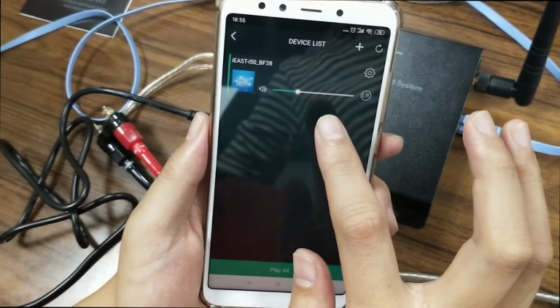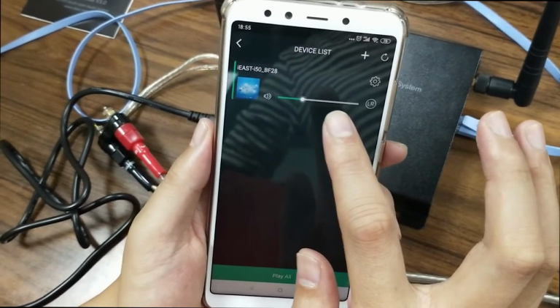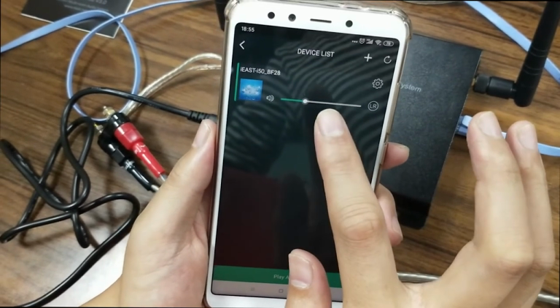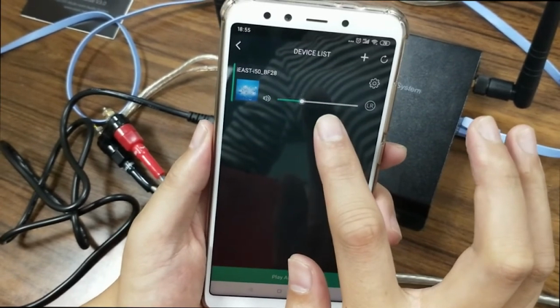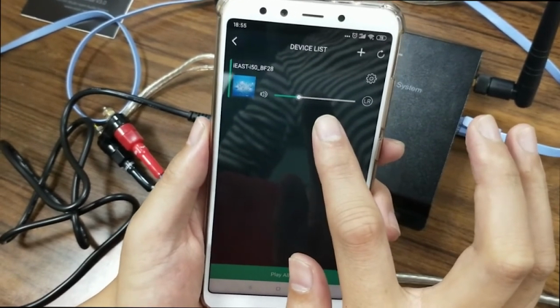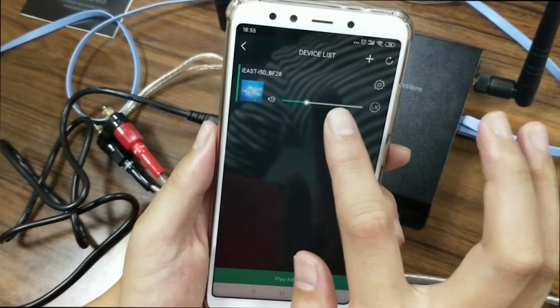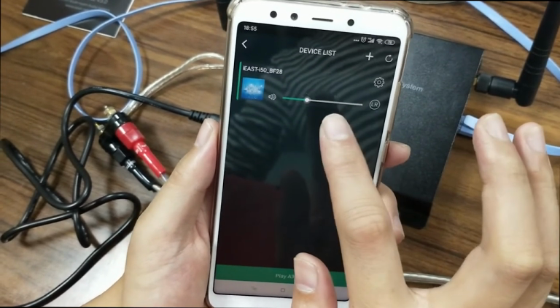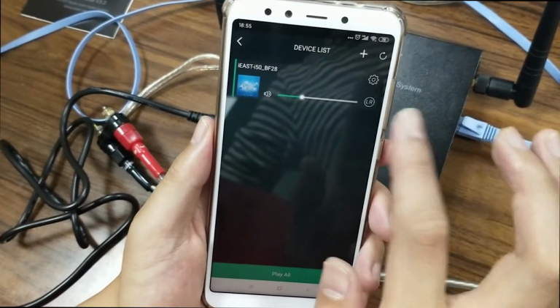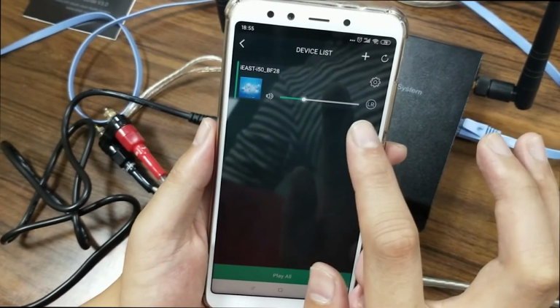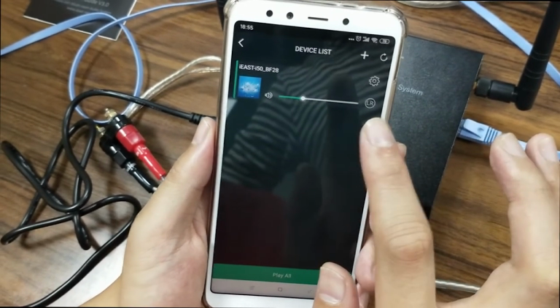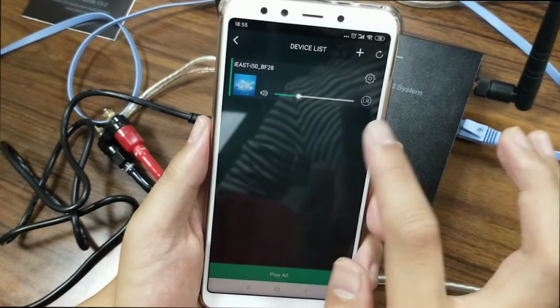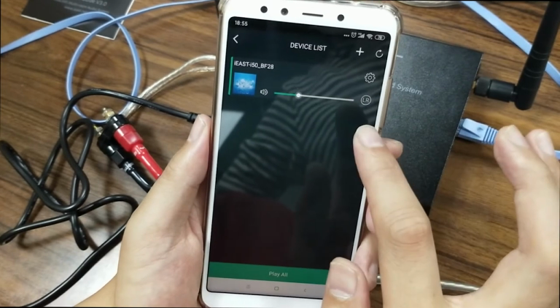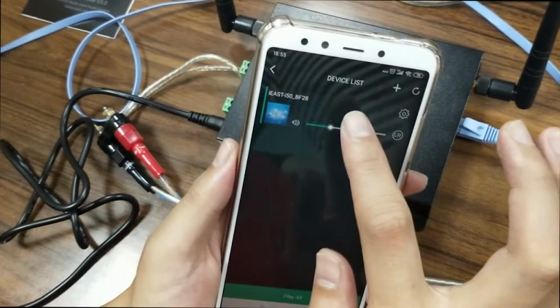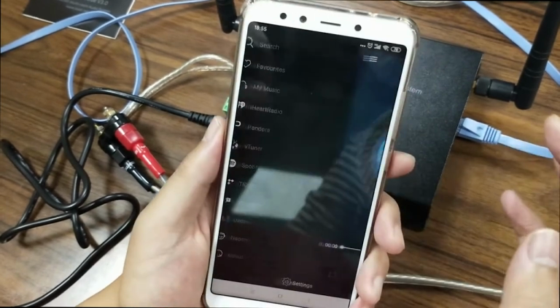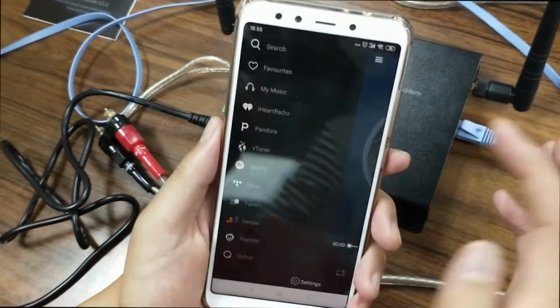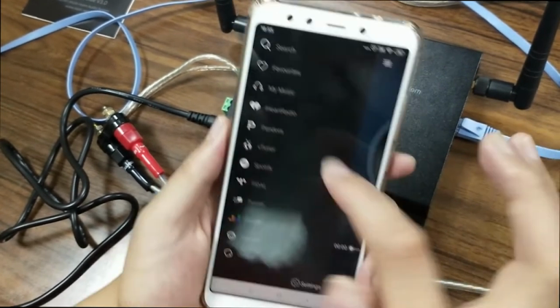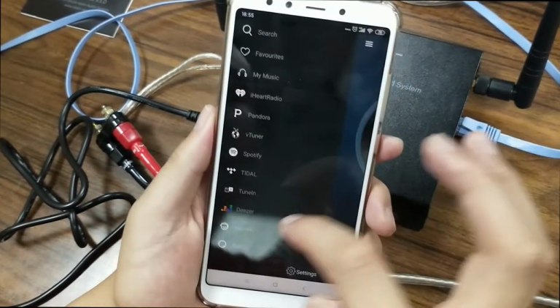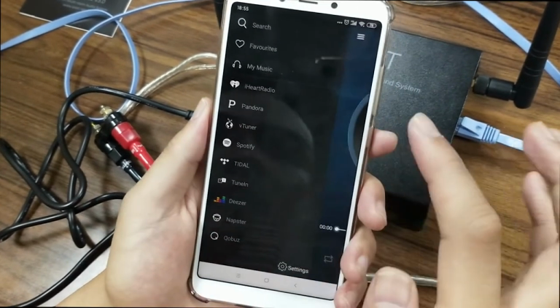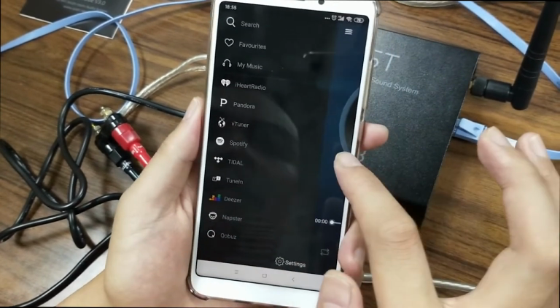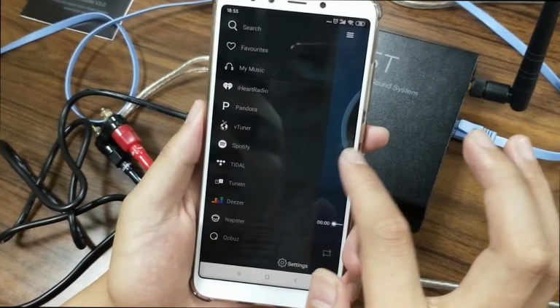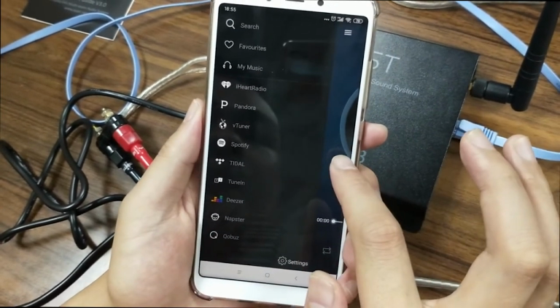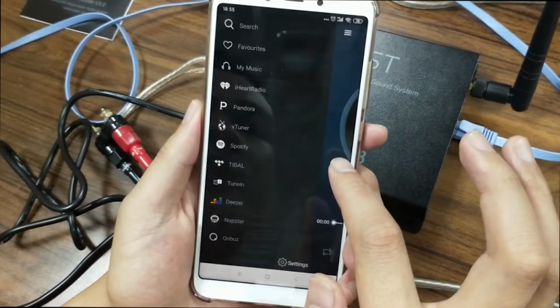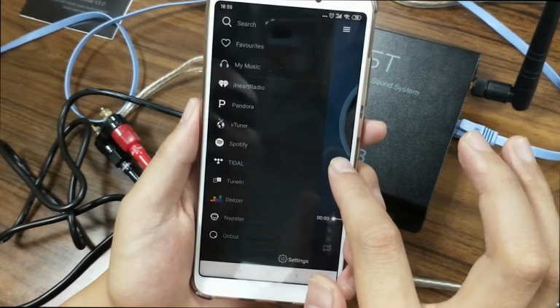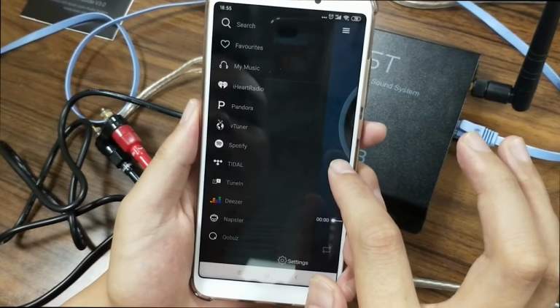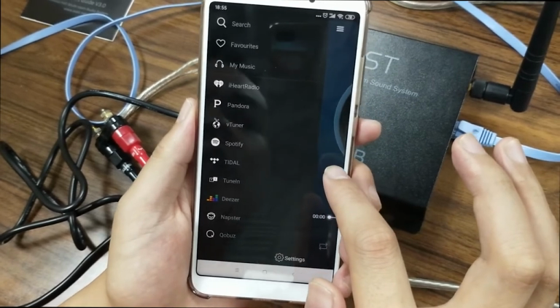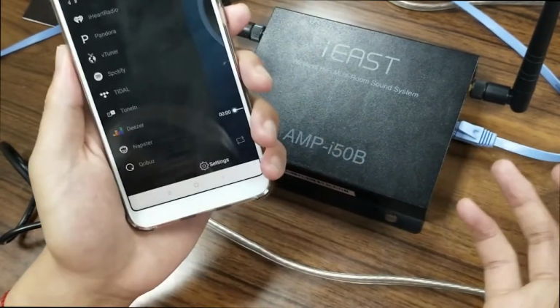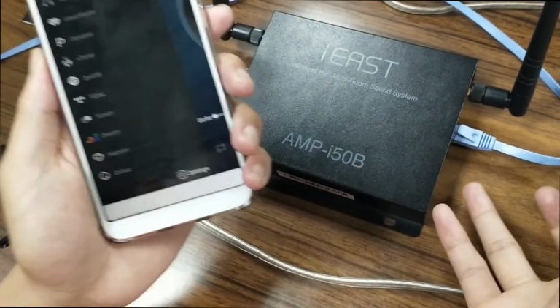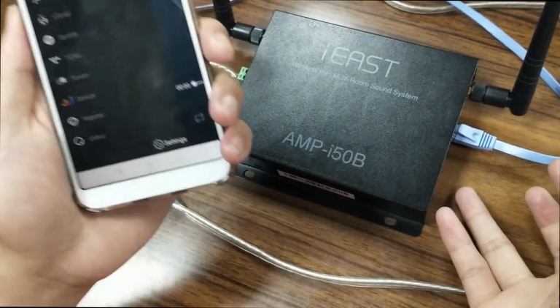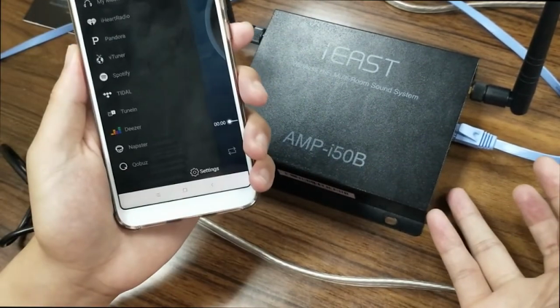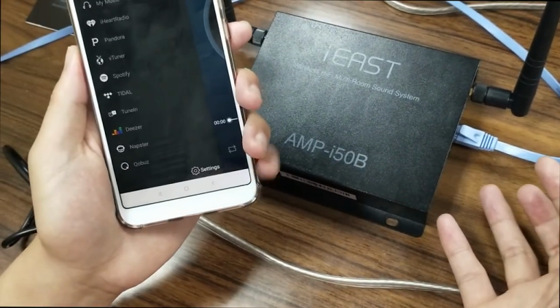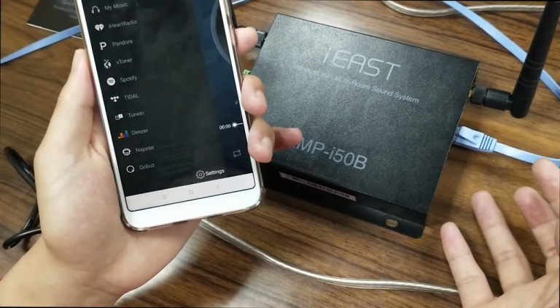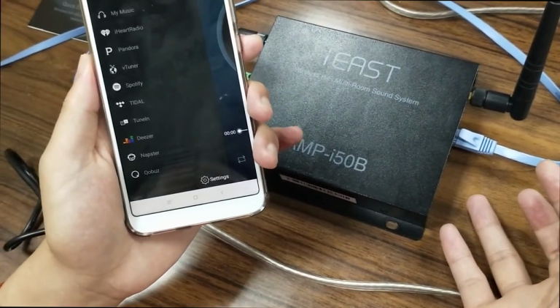Remember, this is not Wi-Fi, this is your local Ethernet, and you can play whatever music you like. So this is the basic introduction for the connection with your home Ethernet.